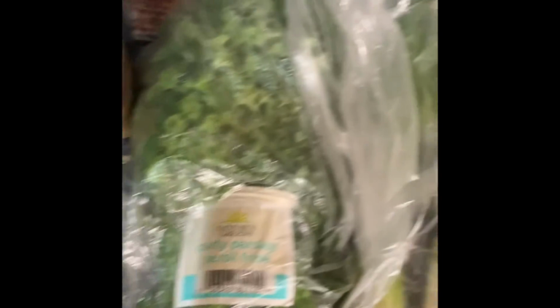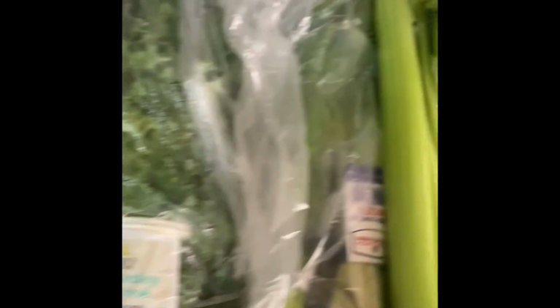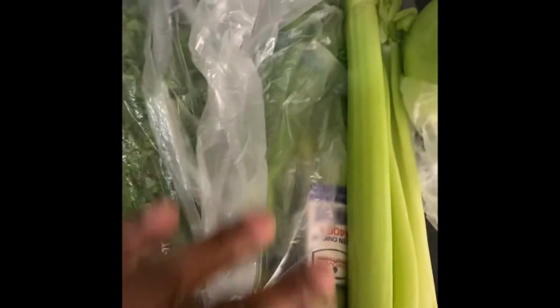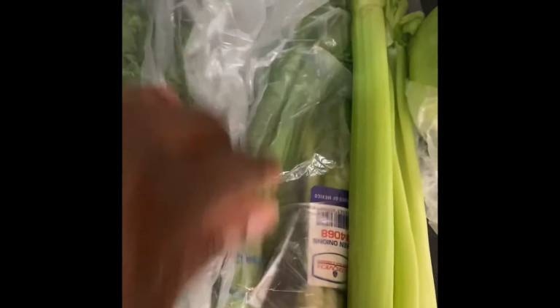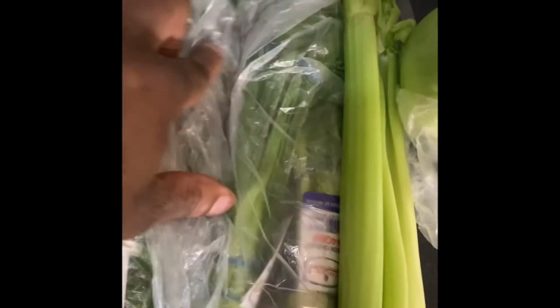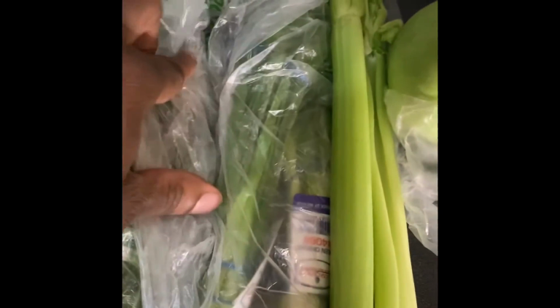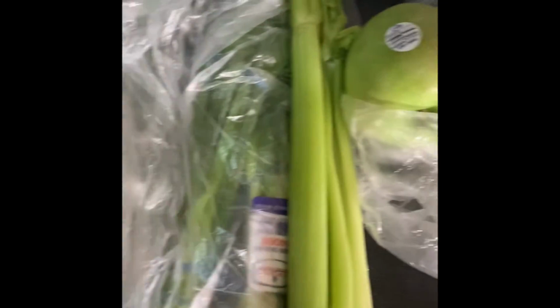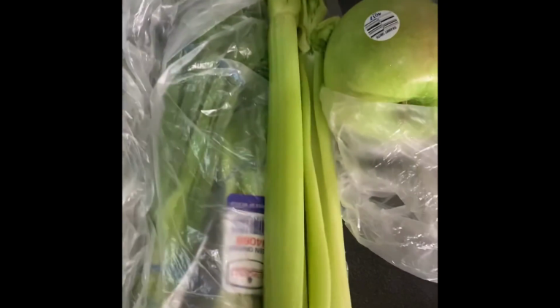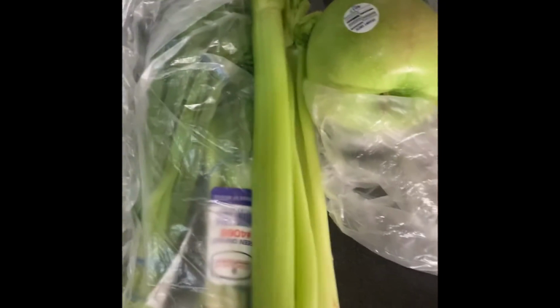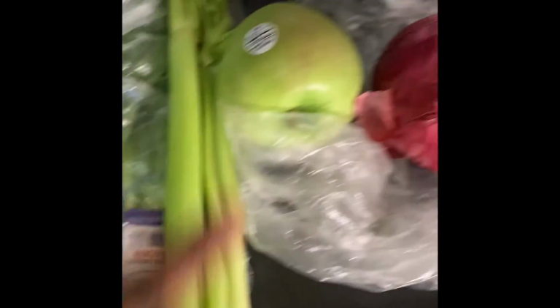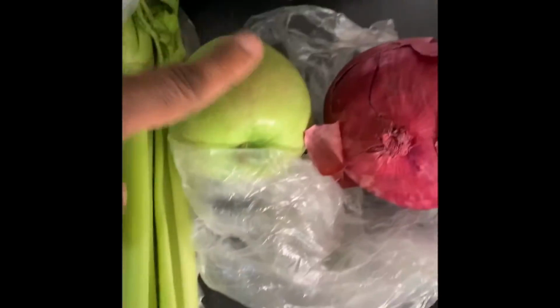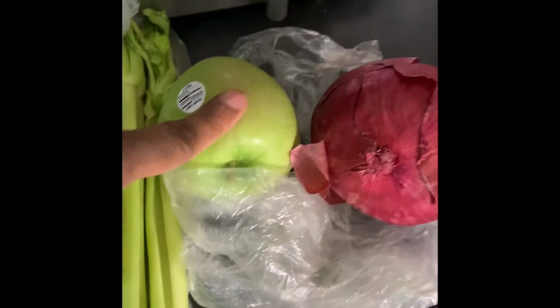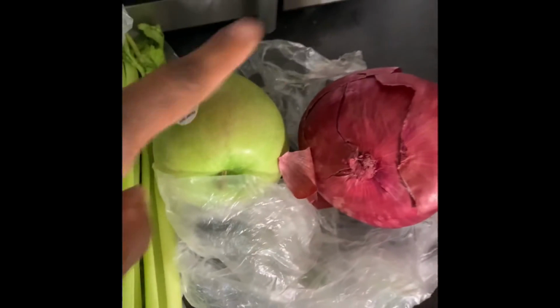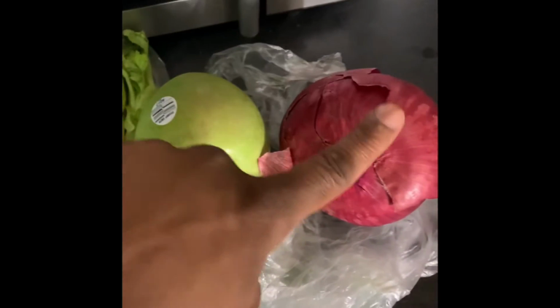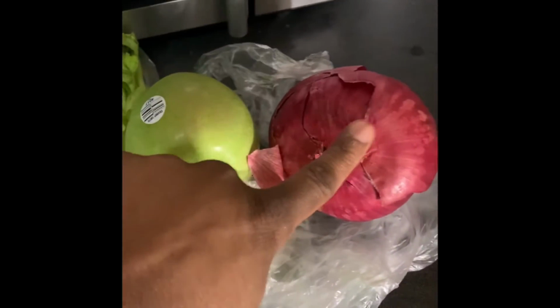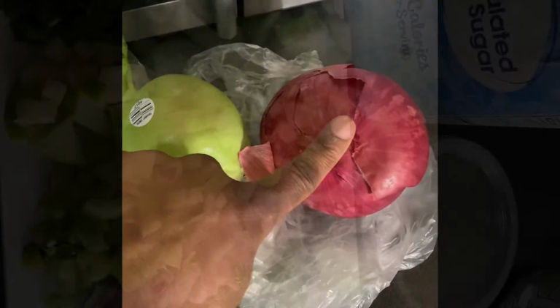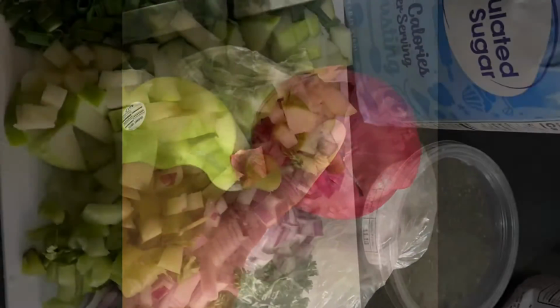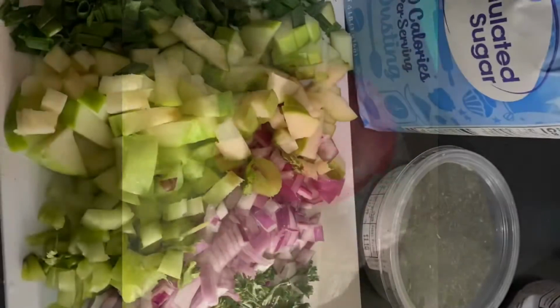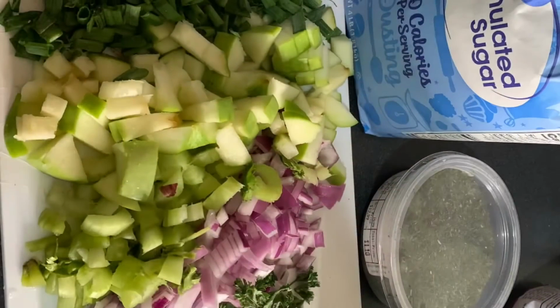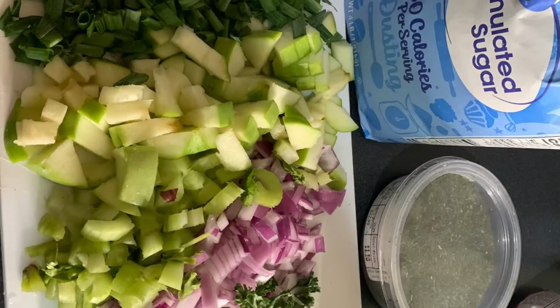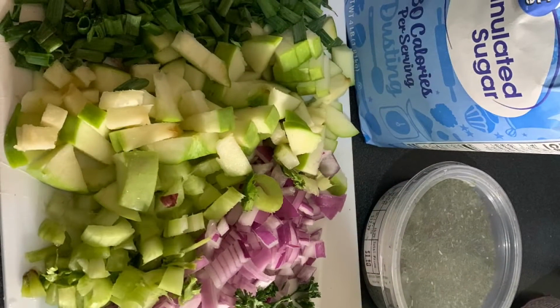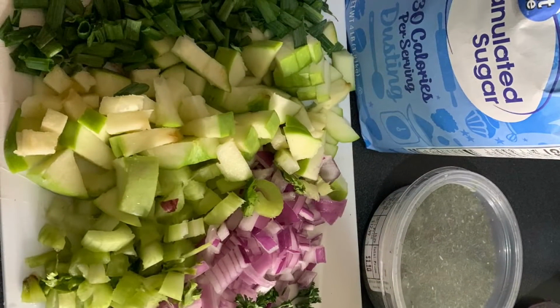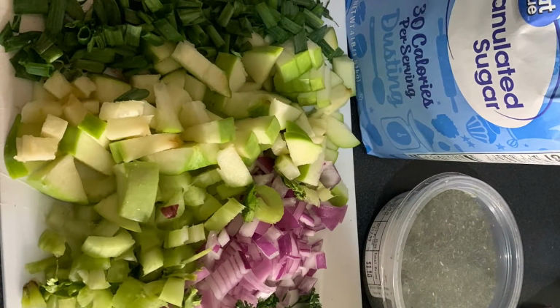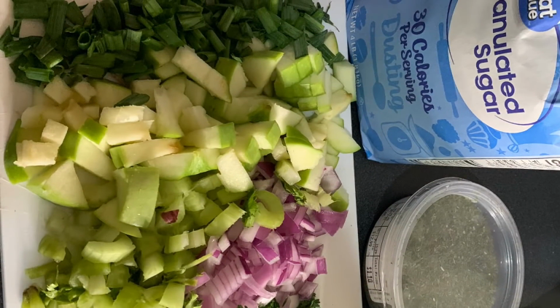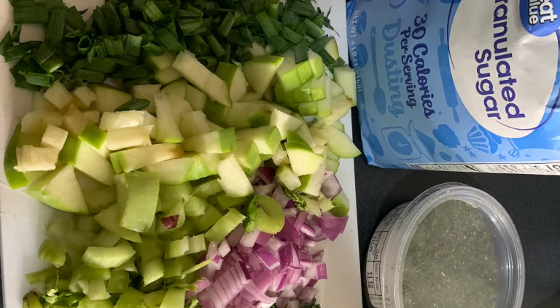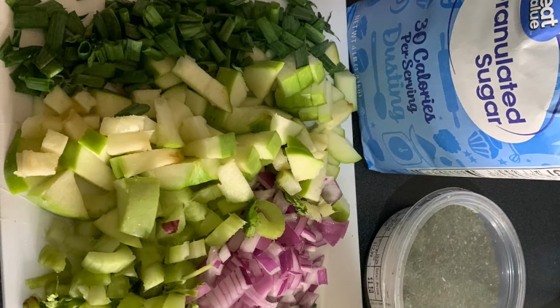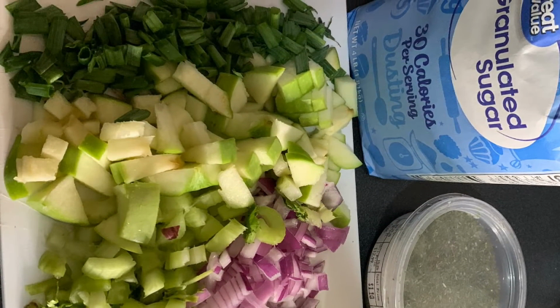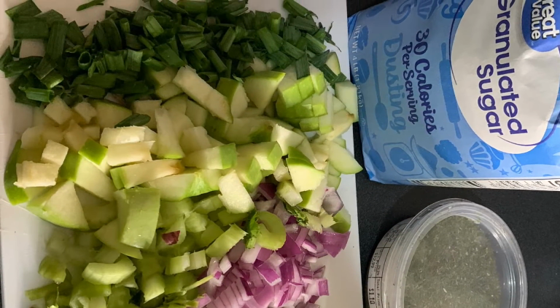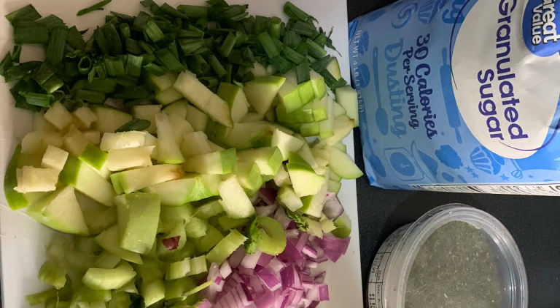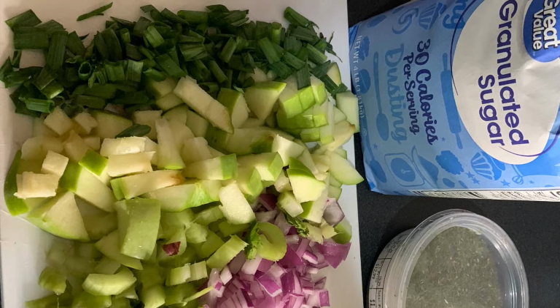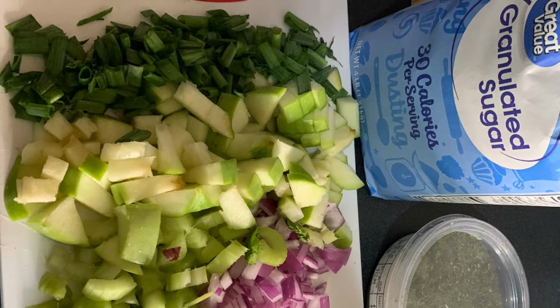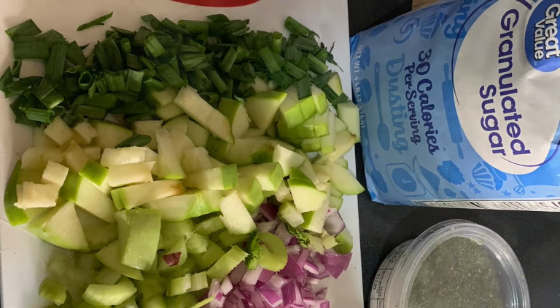I chopped up green onions, parsley, green apple, celery, and a red onion, one cup of sugar, and three tablespoons of dill.